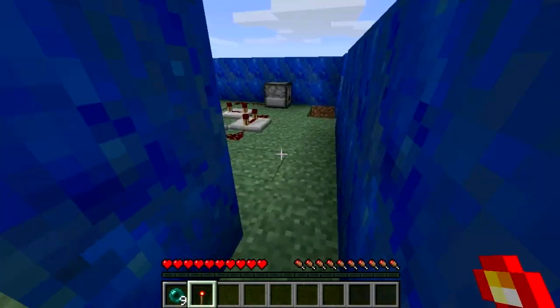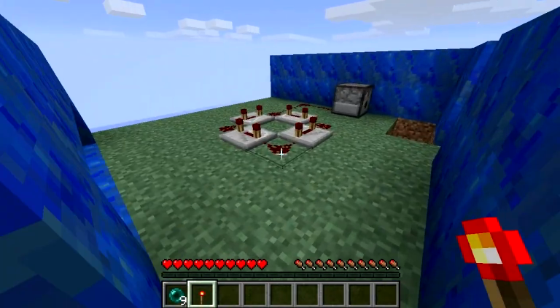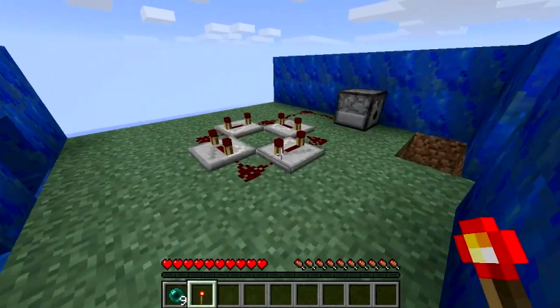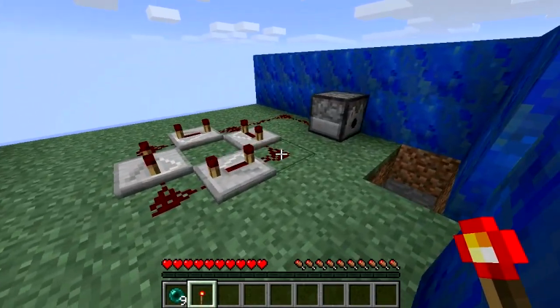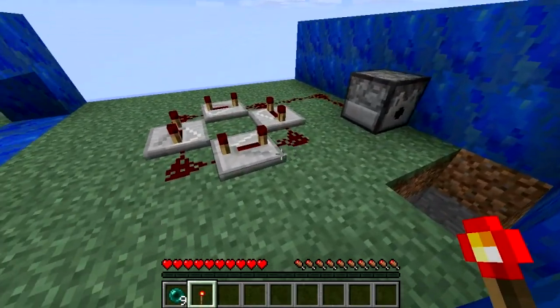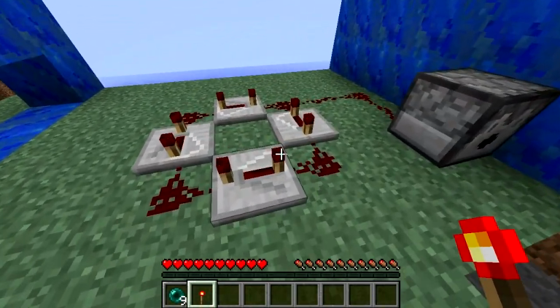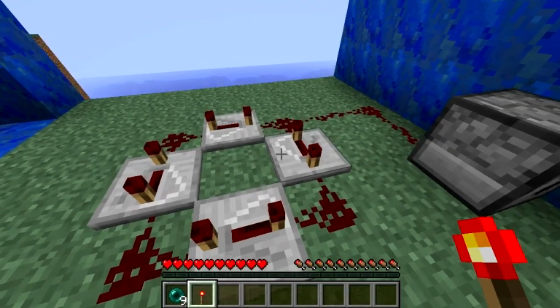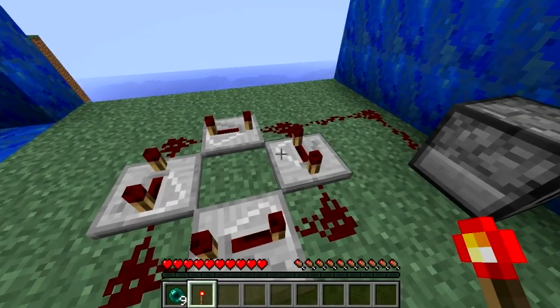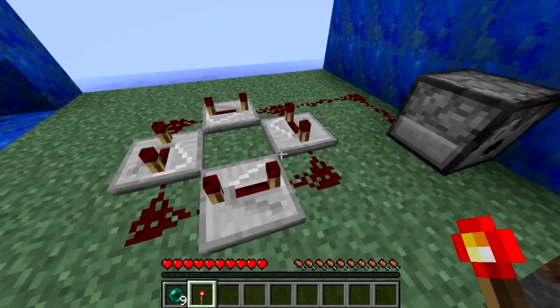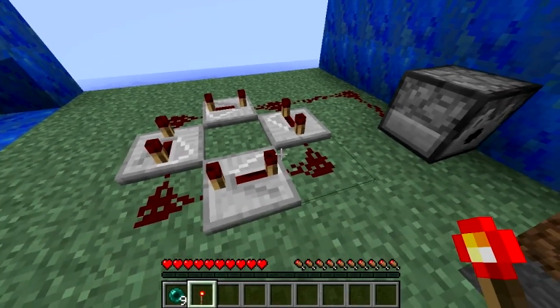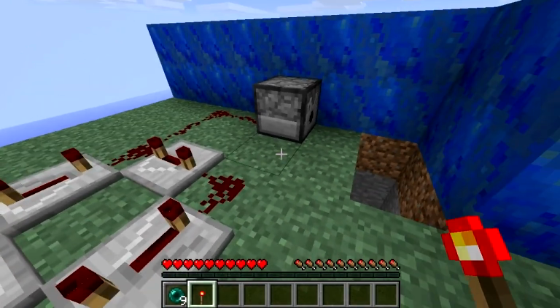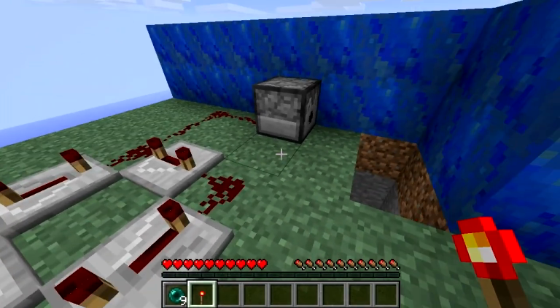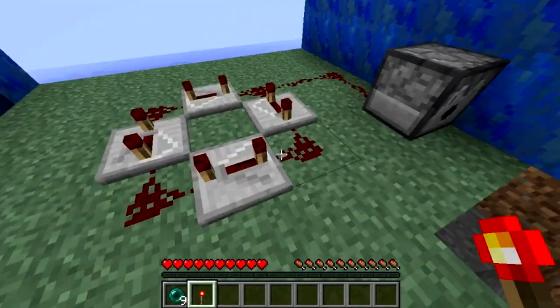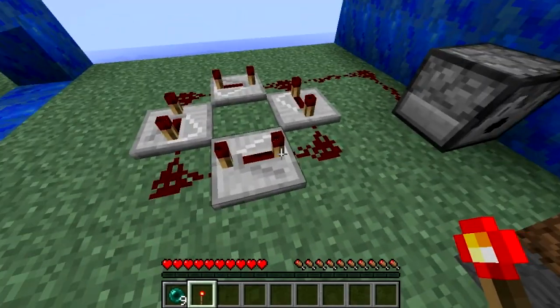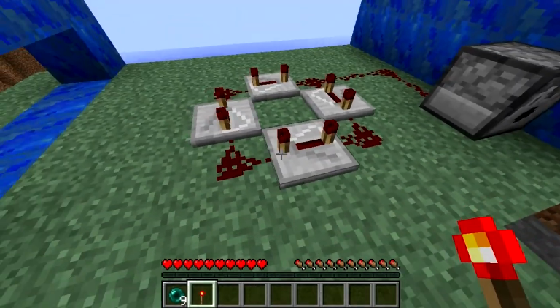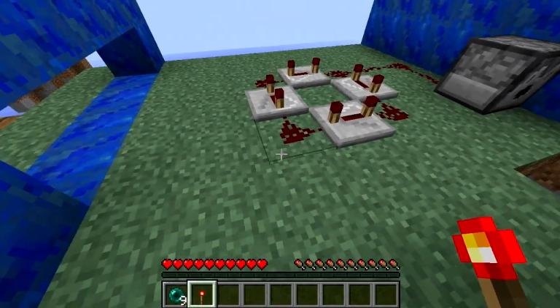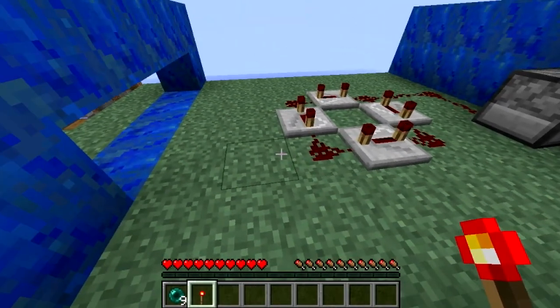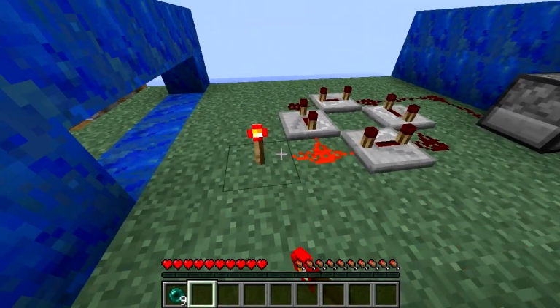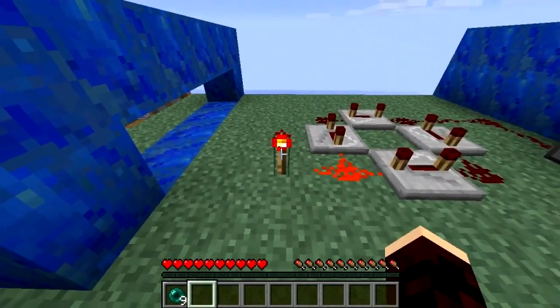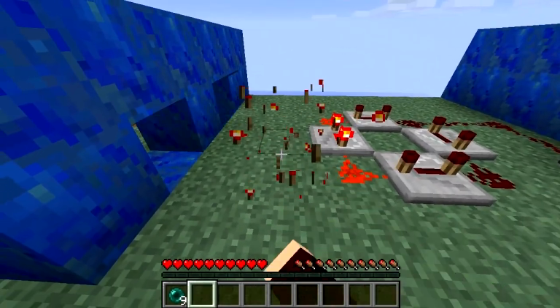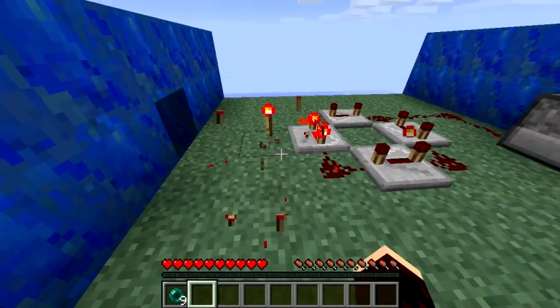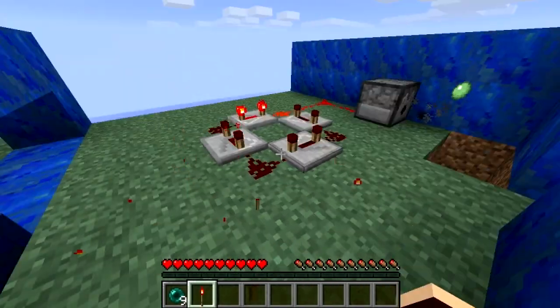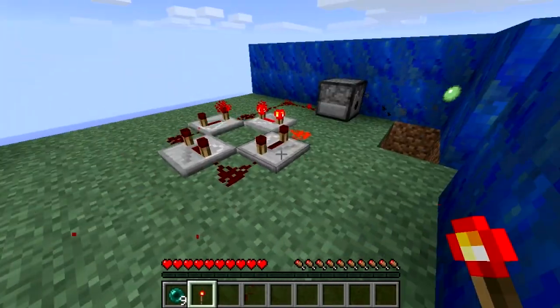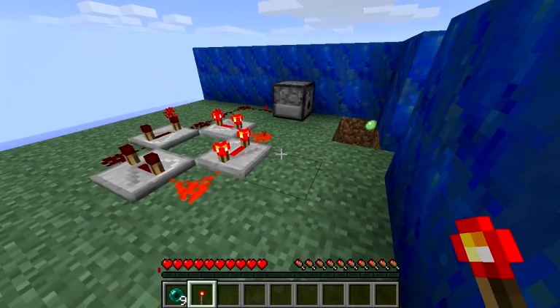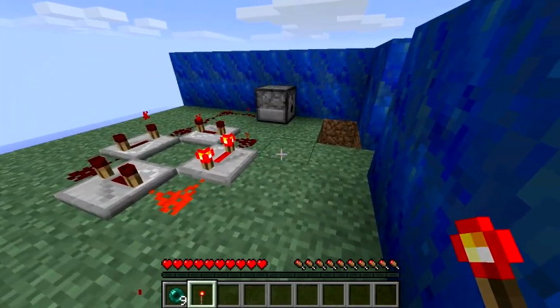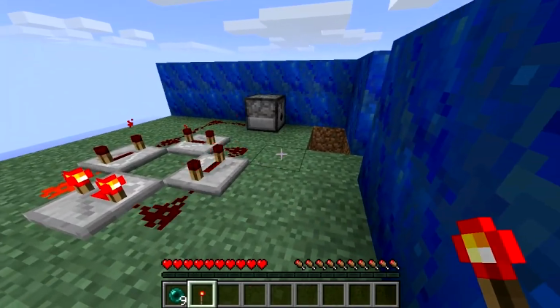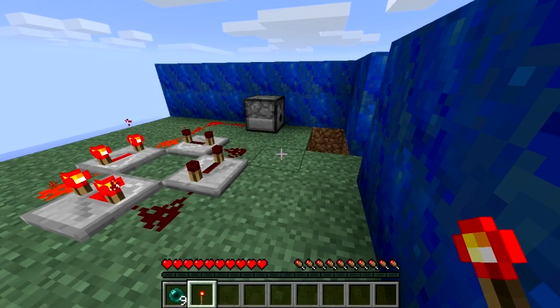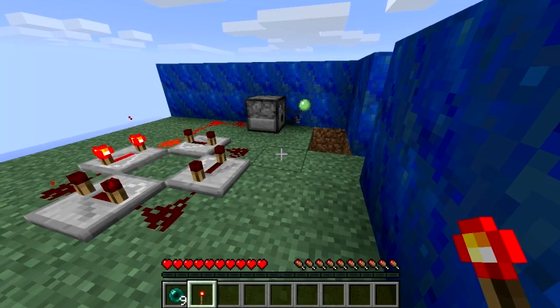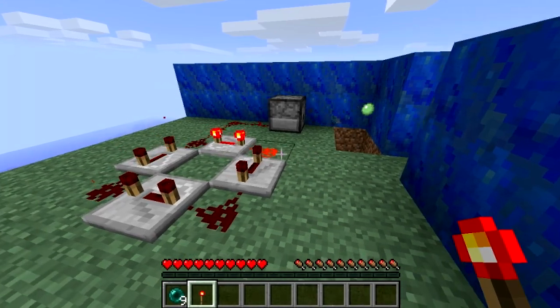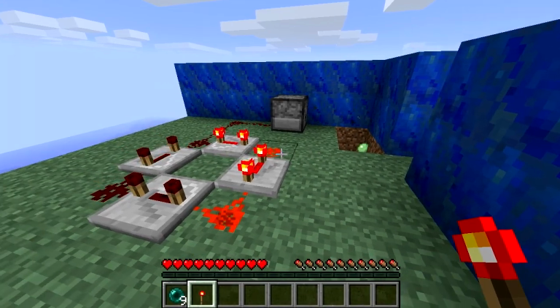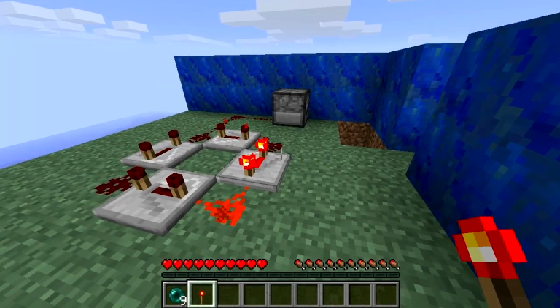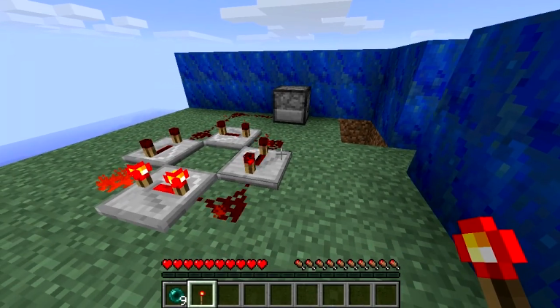The most simple type of Redstone Clock is the square of Redstone repeaters. This is variable, from 5 pulses per 2 seconds to 1 pulse every 1.6 seconds.